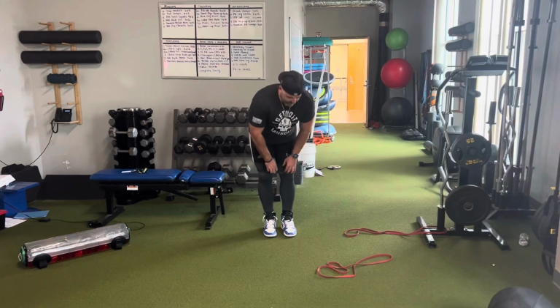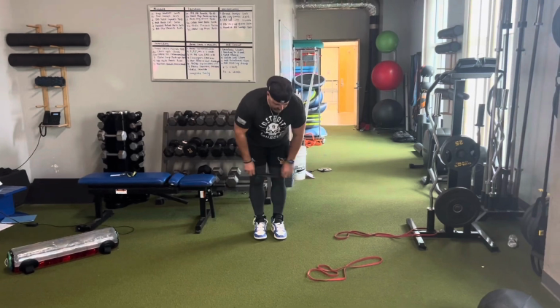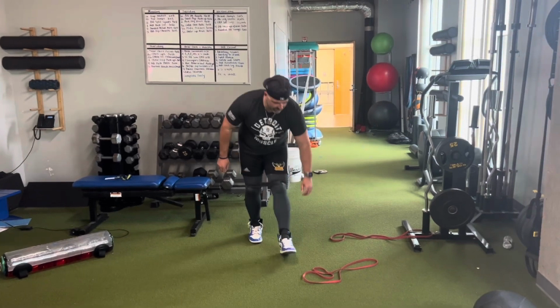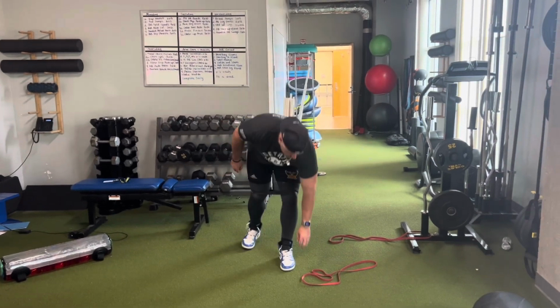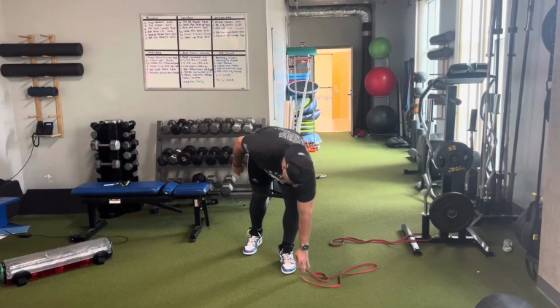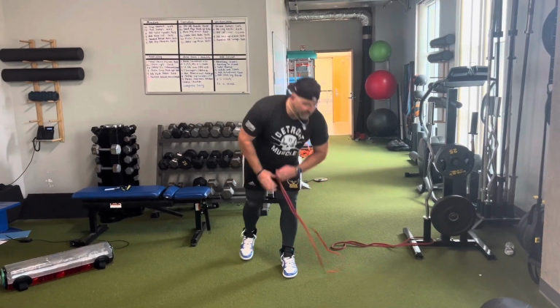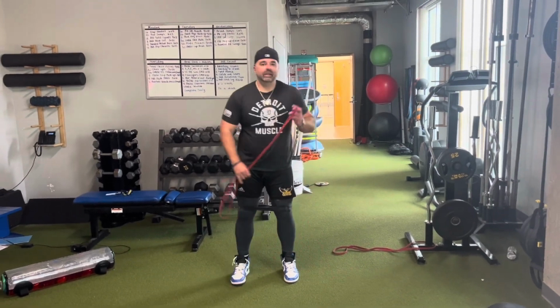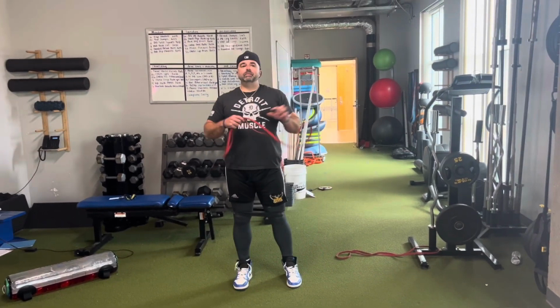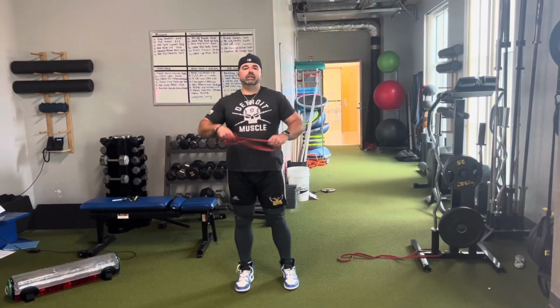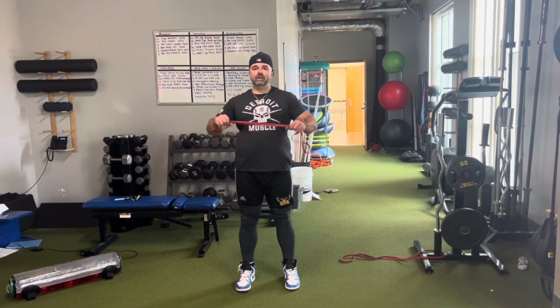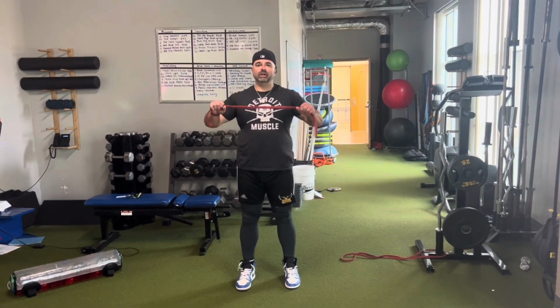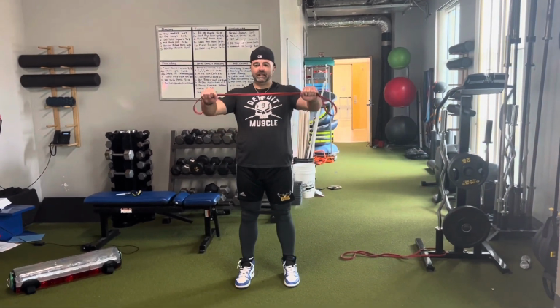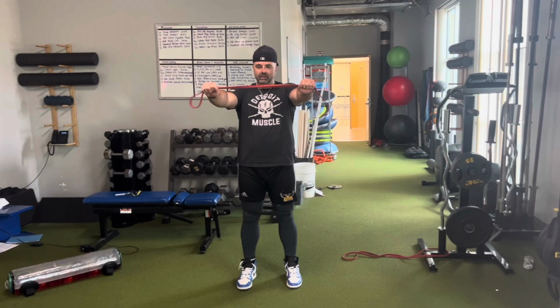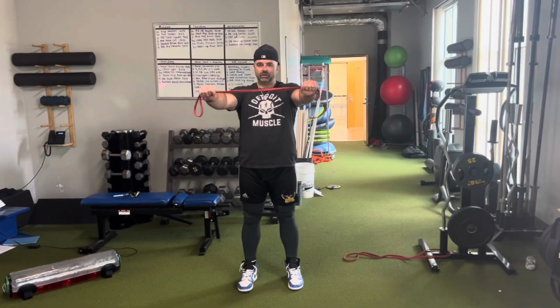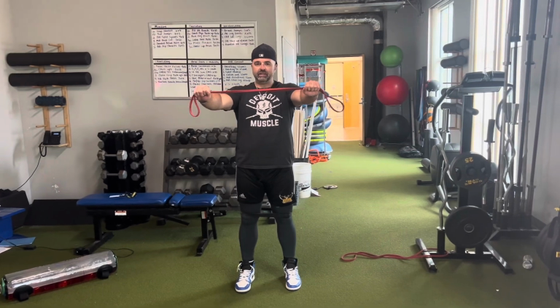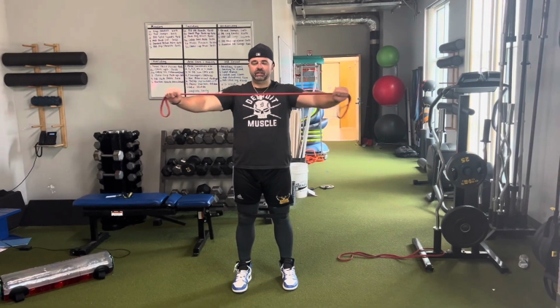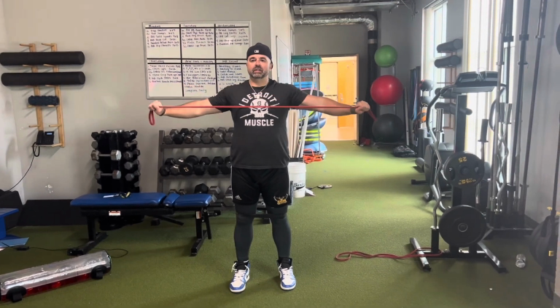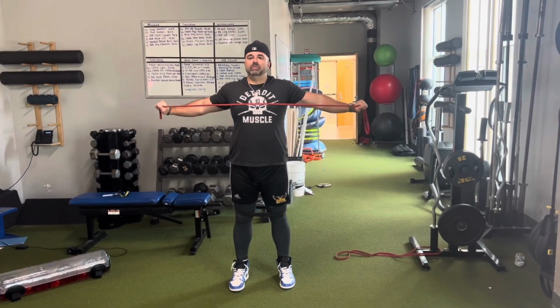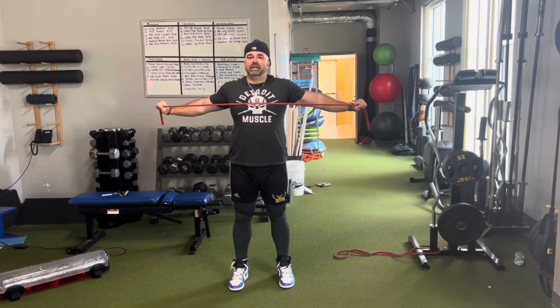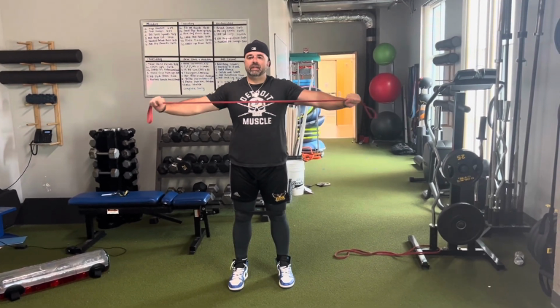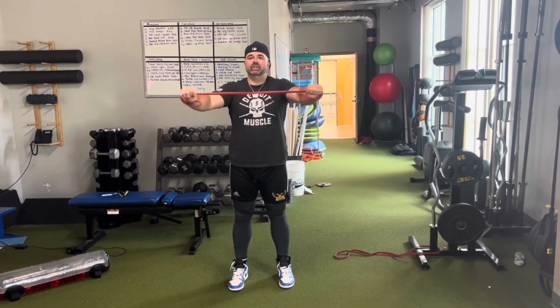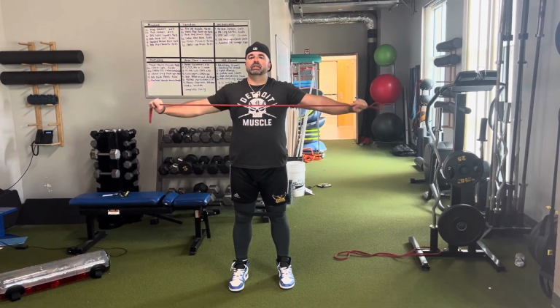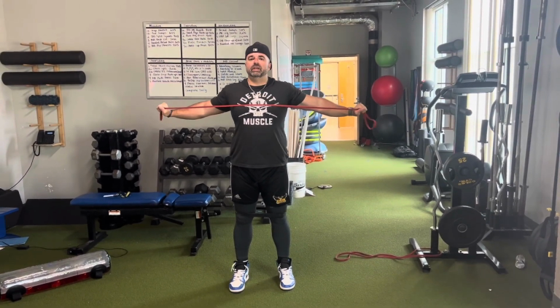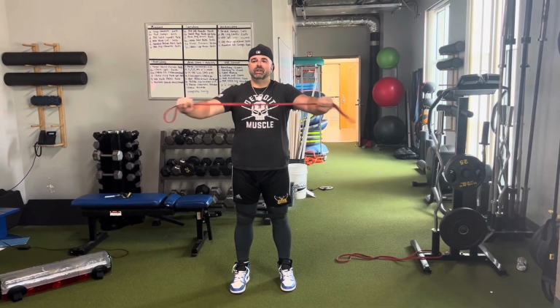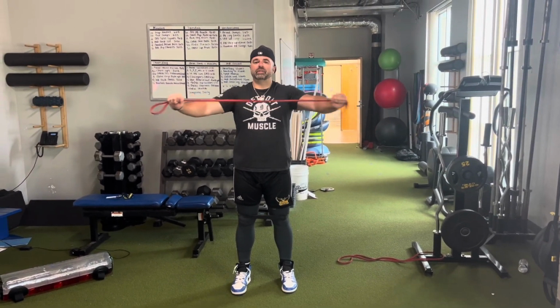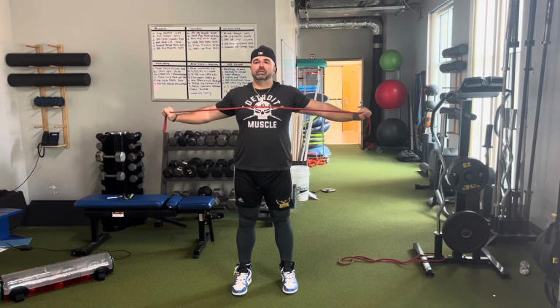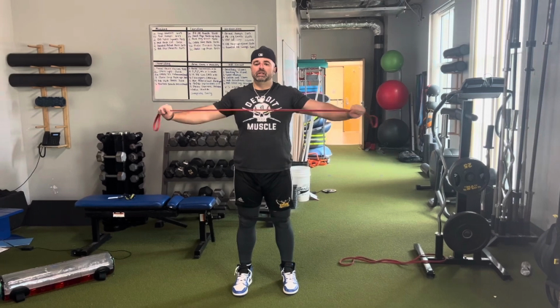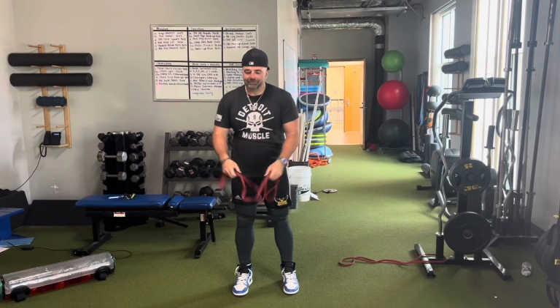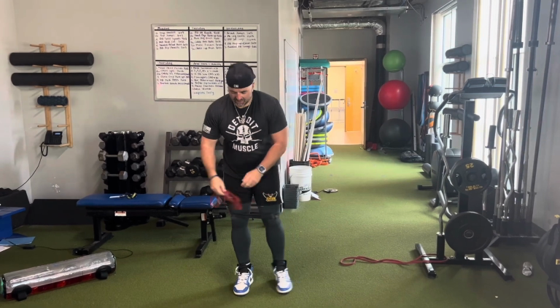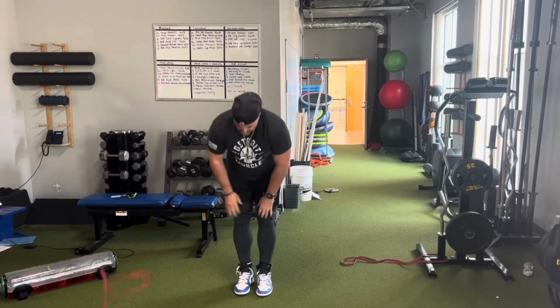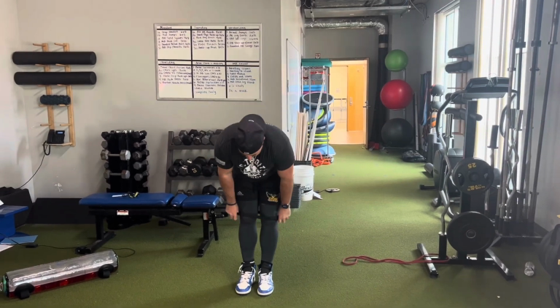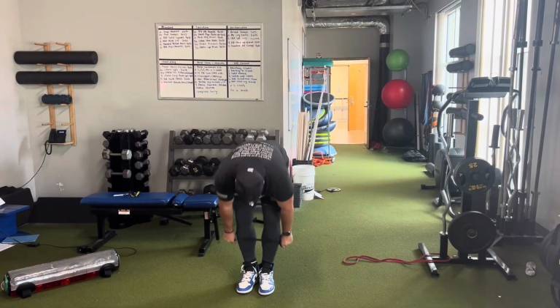Second thing: take a red band — band pull-aparts for 10. You're gonna hold it out in front of you and bring the band back to the chest for 10 reps, nice and slow.